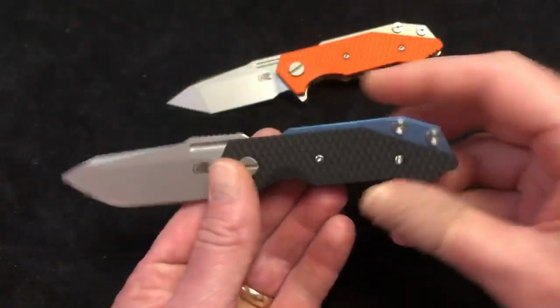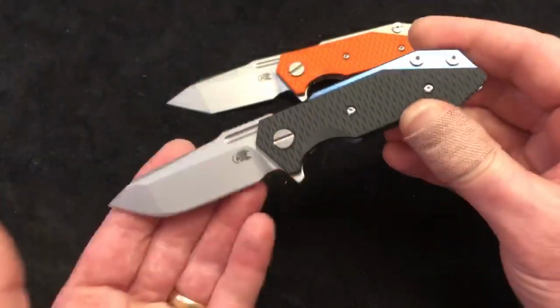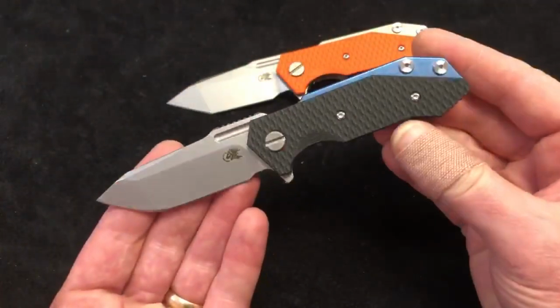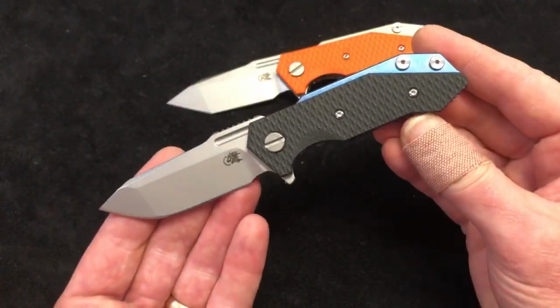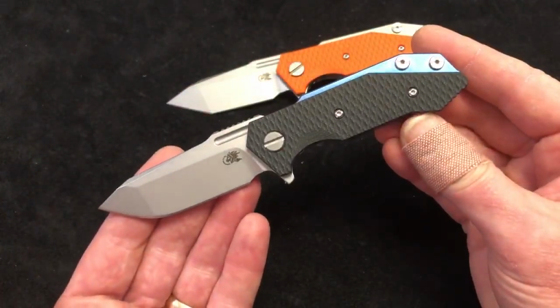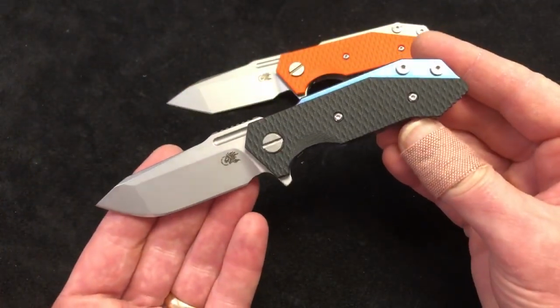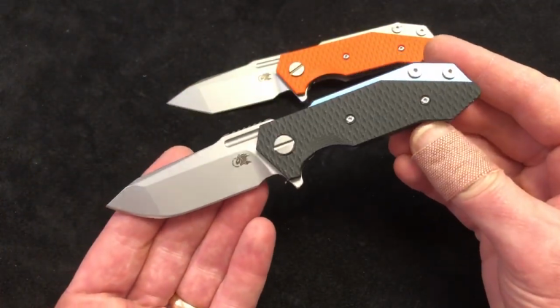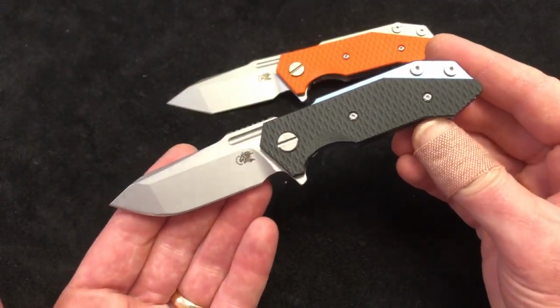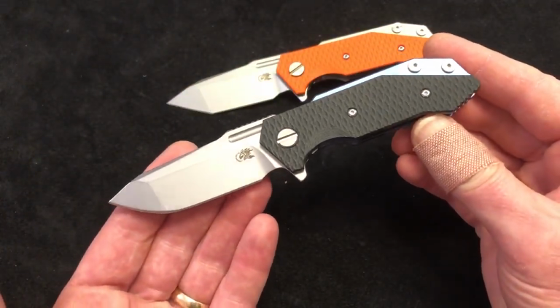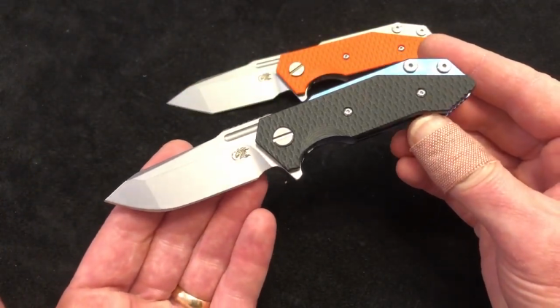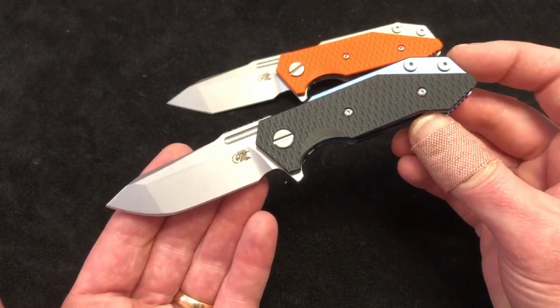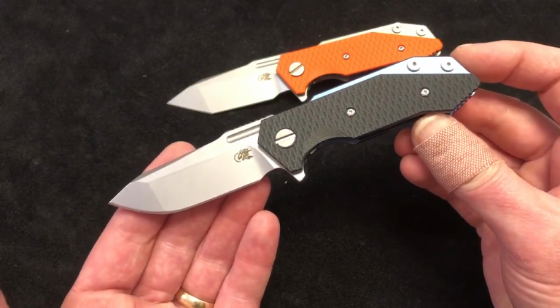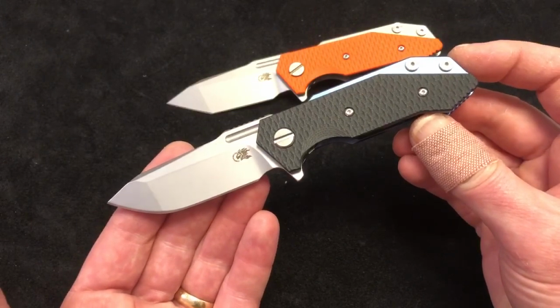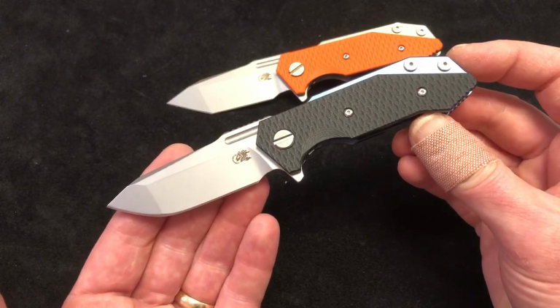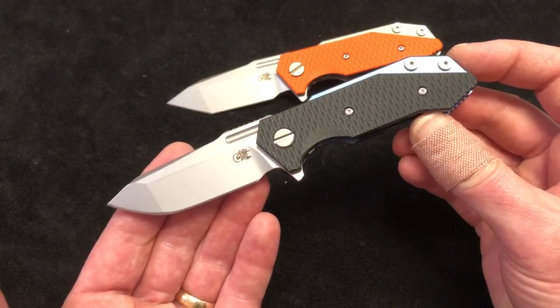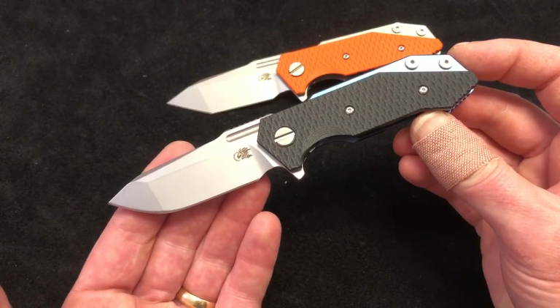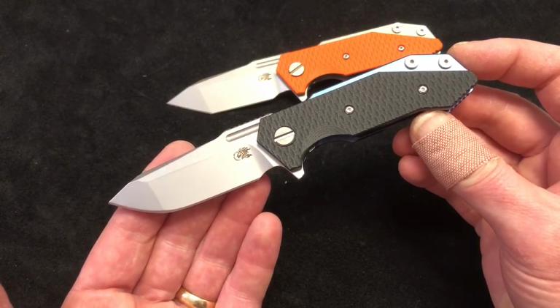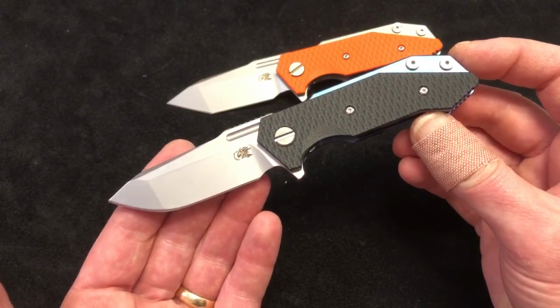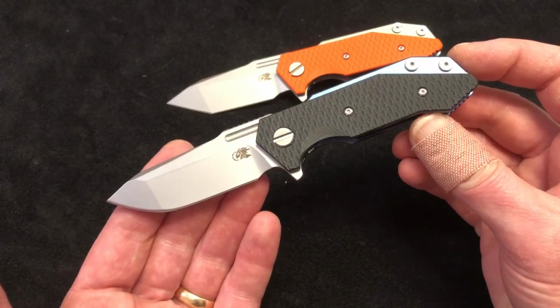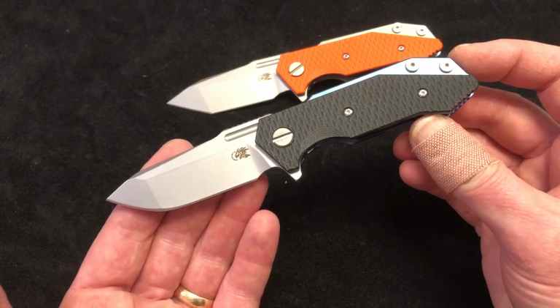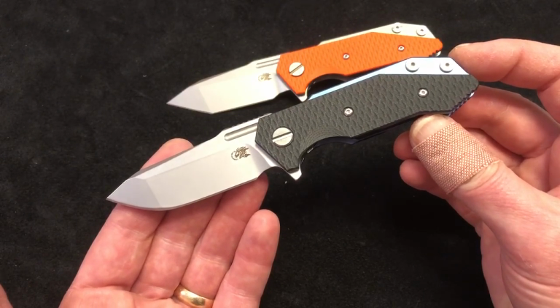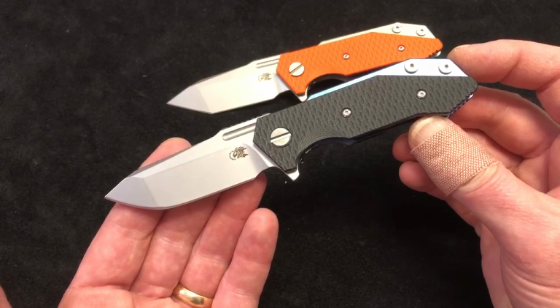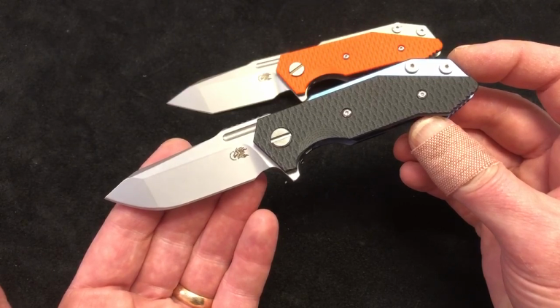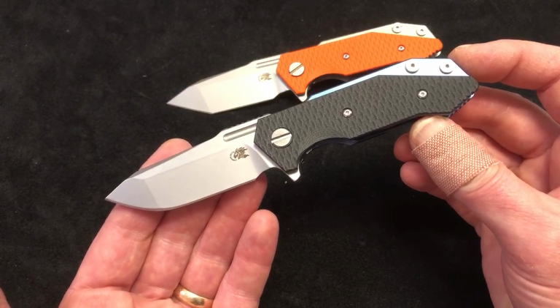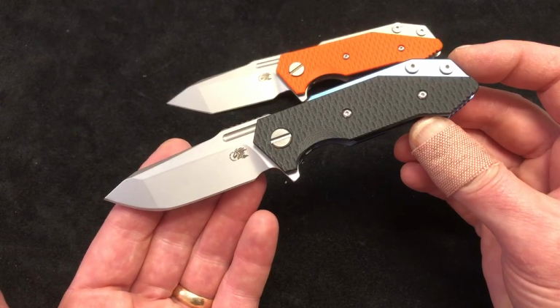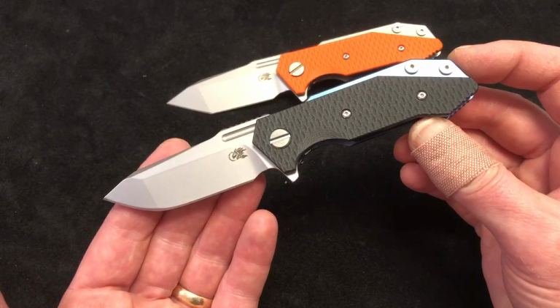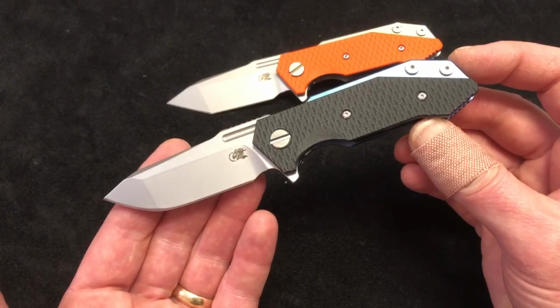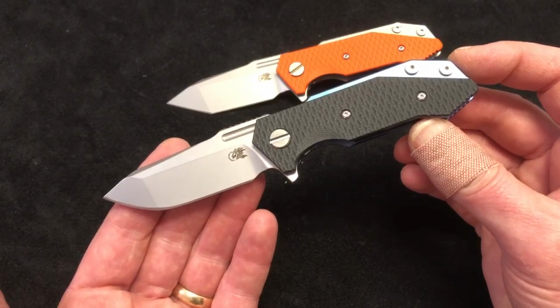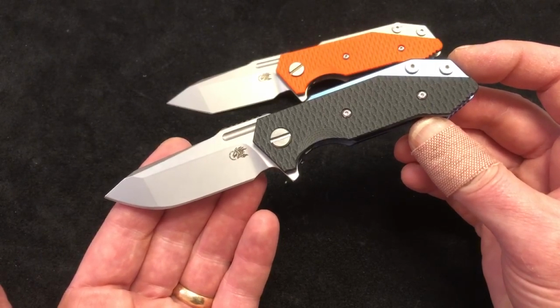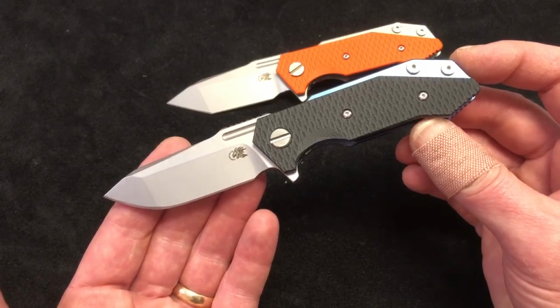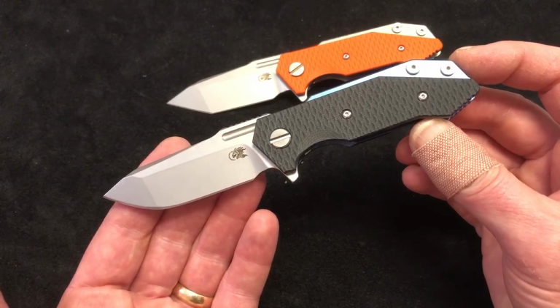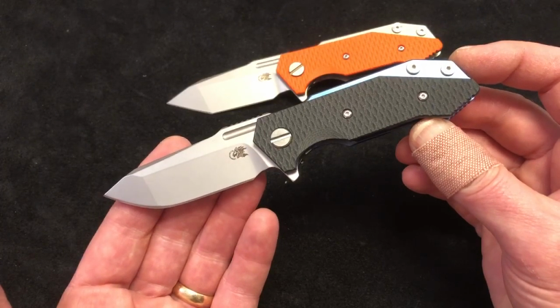So there it is folks — that is our USMA Made Blade exclusive, the Half-Track Spanto Gen 2. They are available, so we hope you'll go over to usamadeblade.com and pick one up. We appreciate you watching.